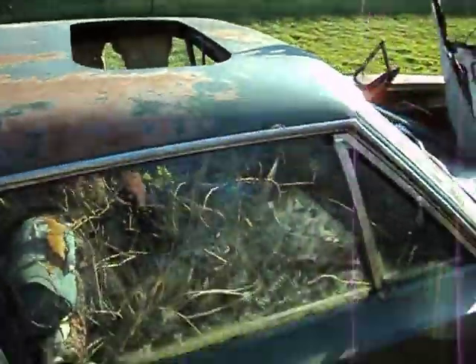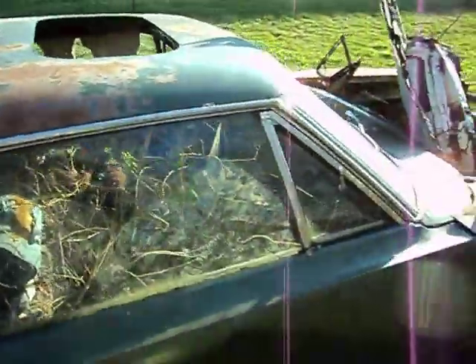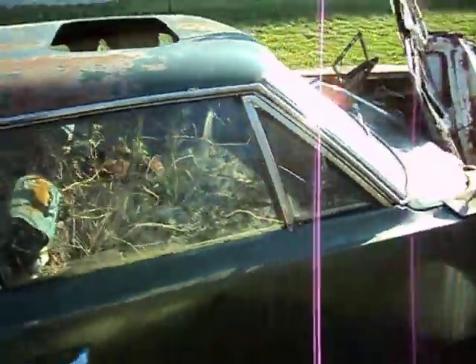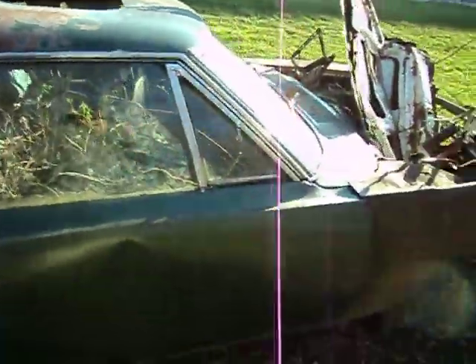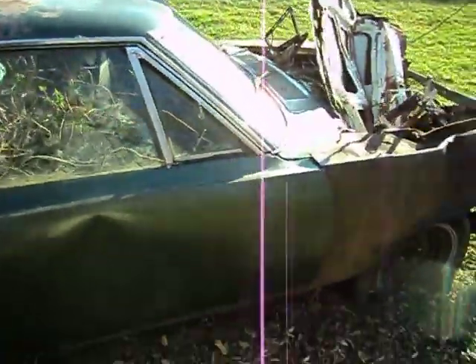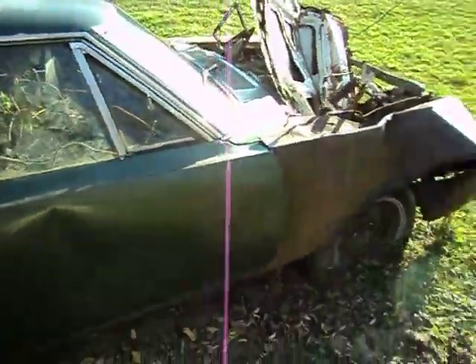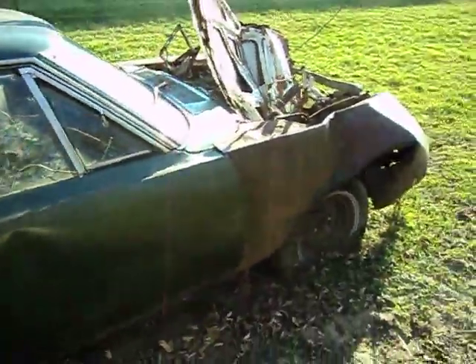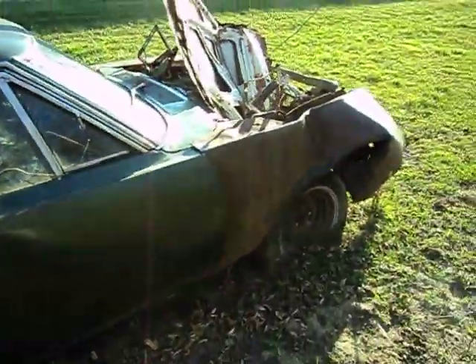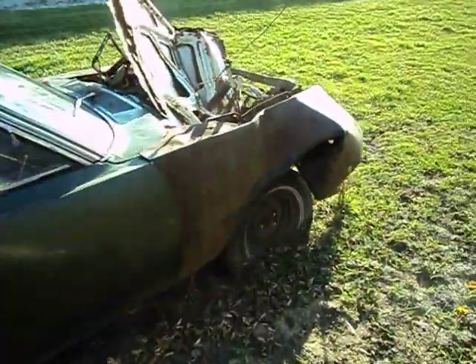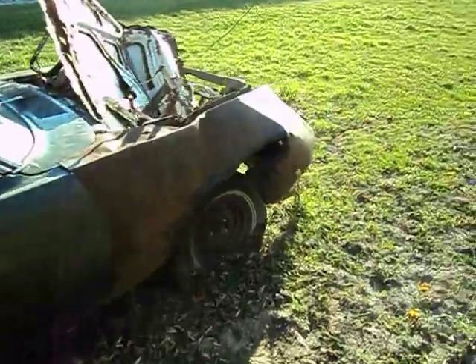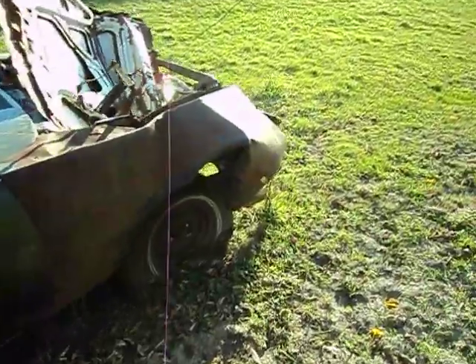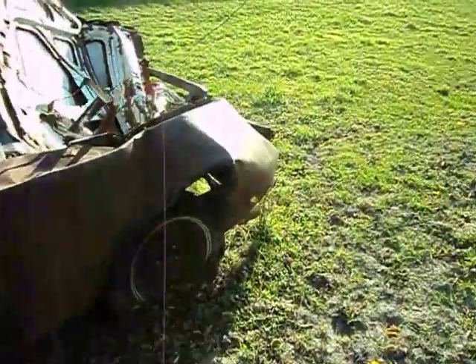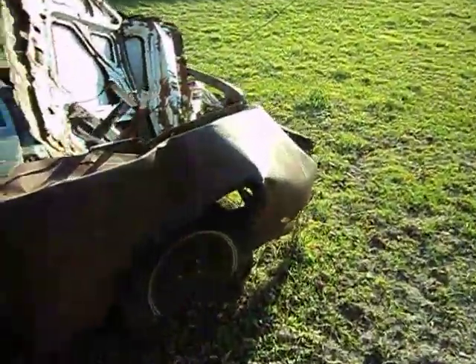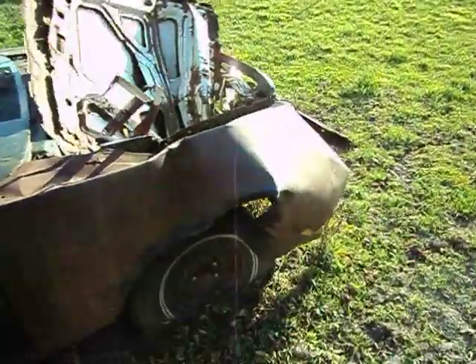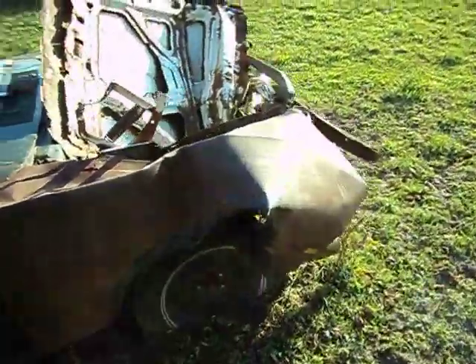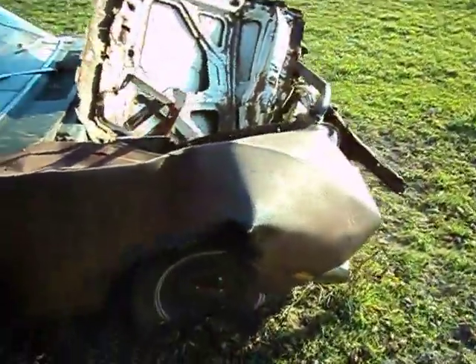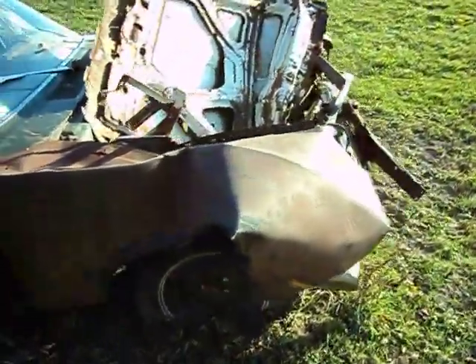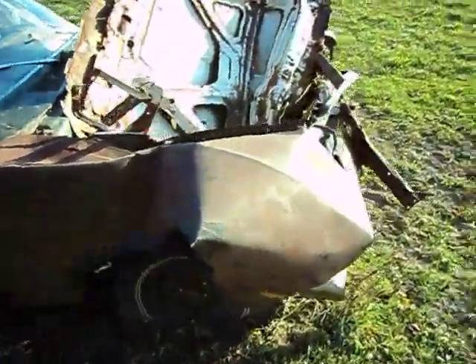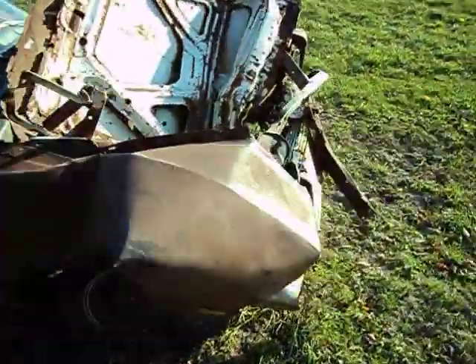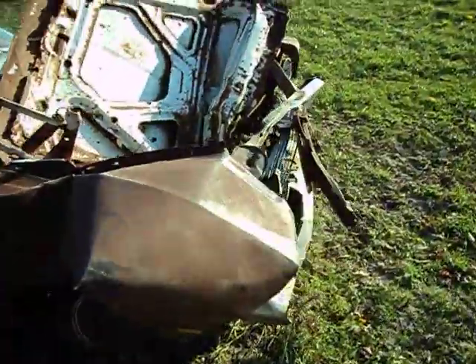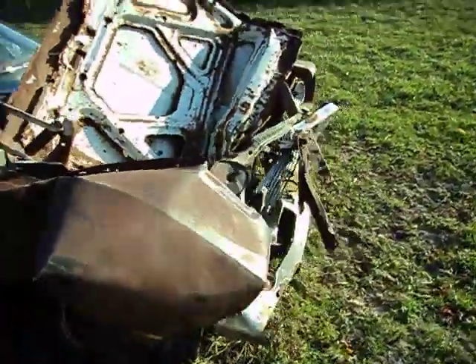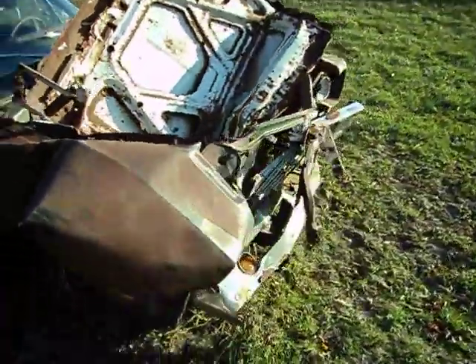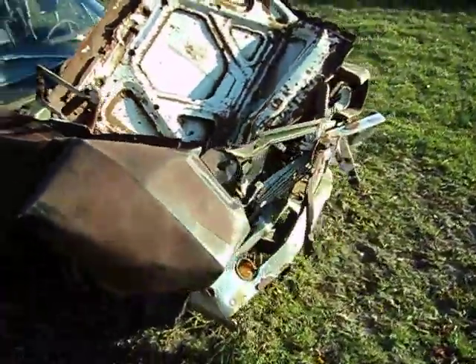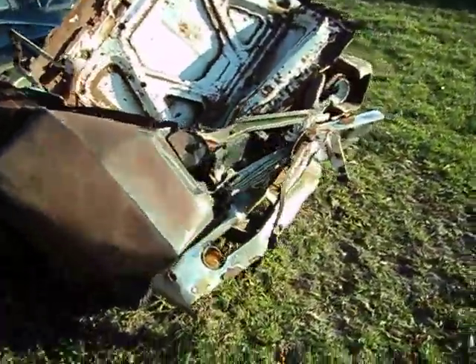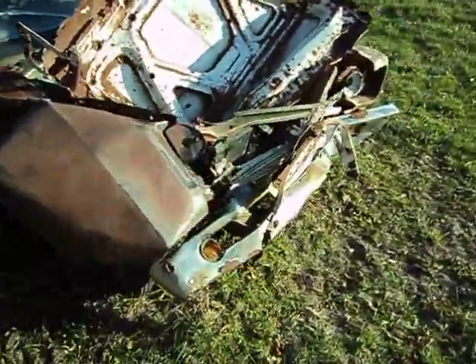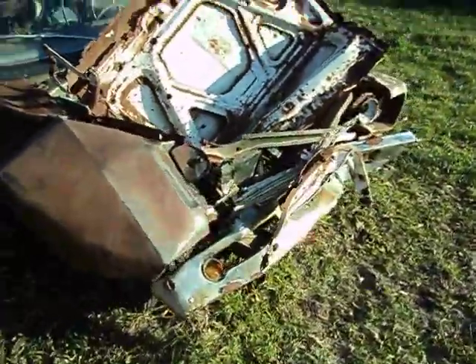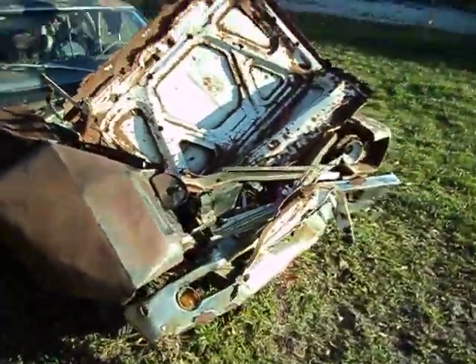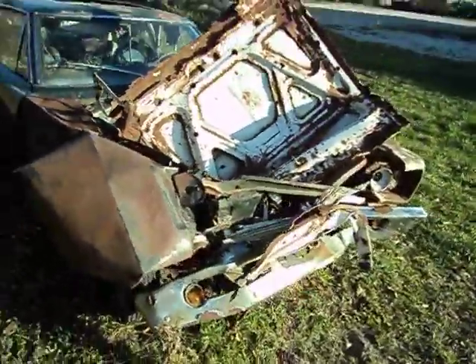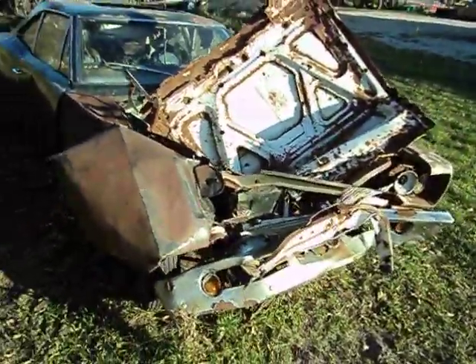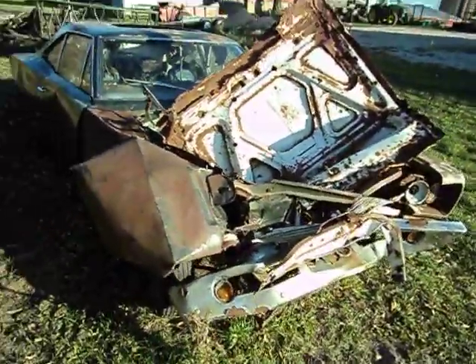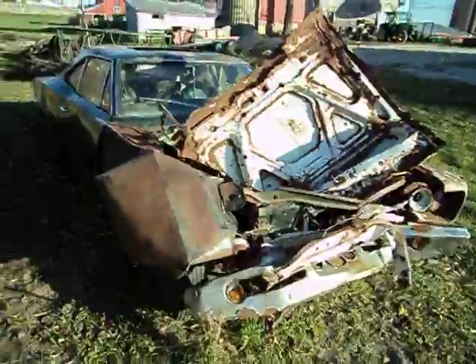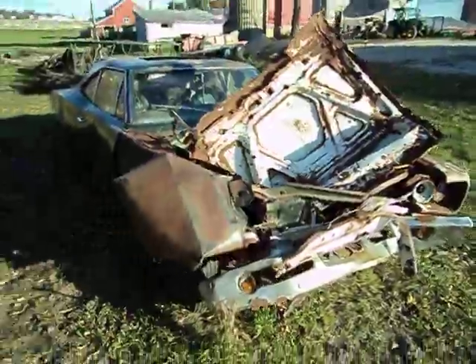Still, very cool car. Wish someone was able to save at least parts of it. But the engine is missing, so you never know.